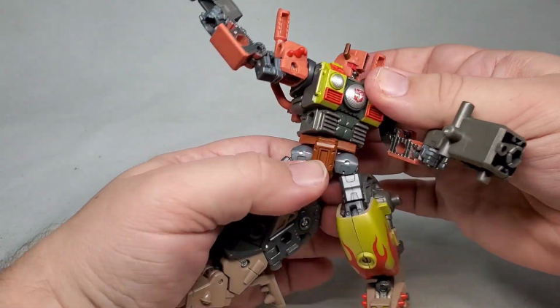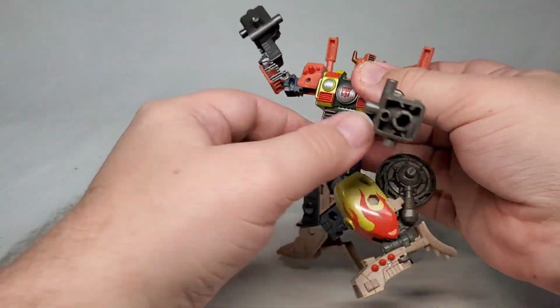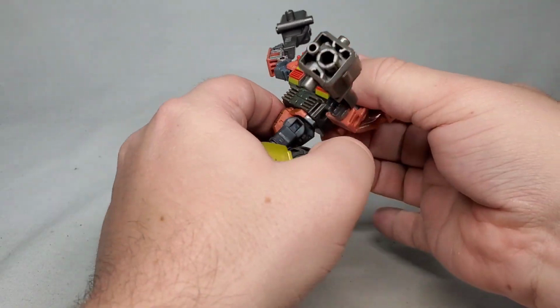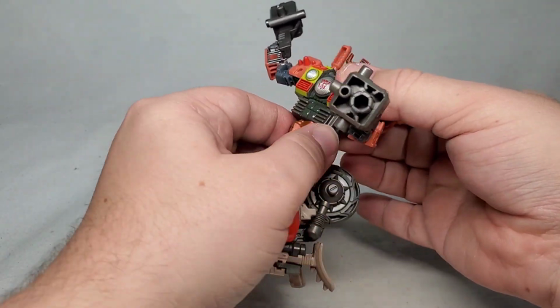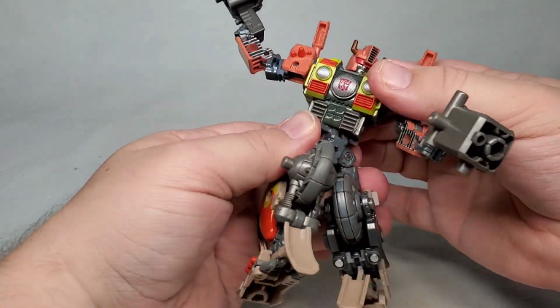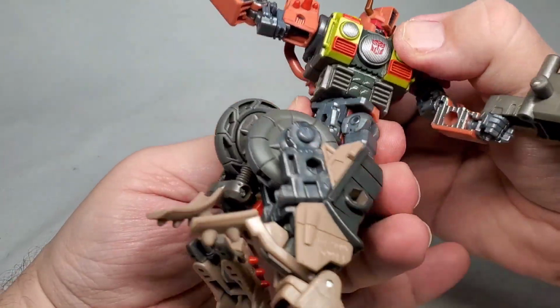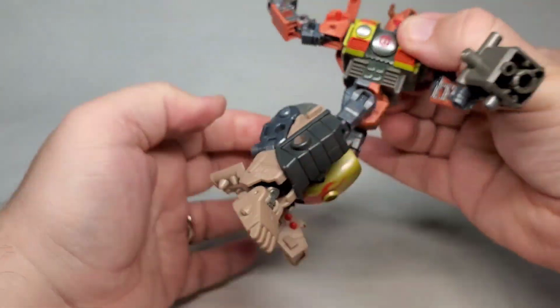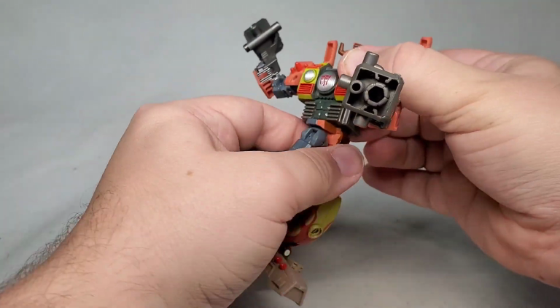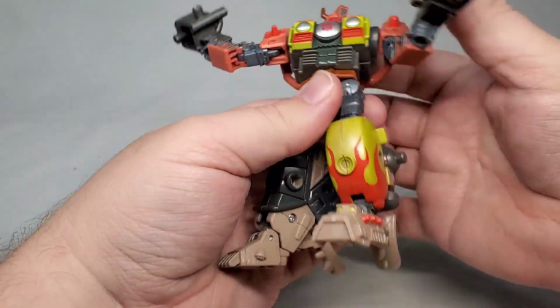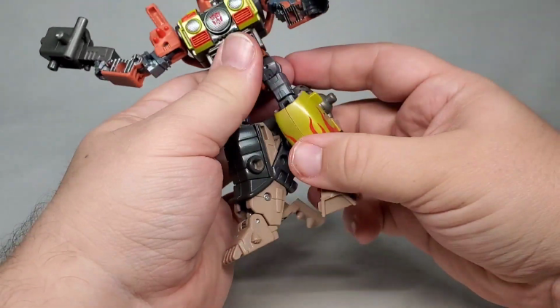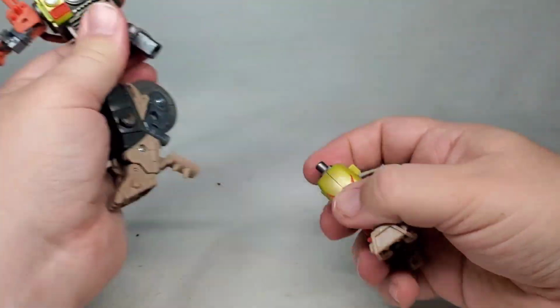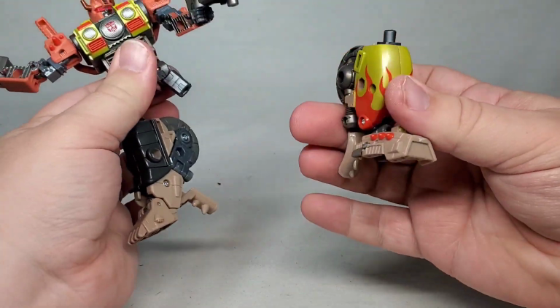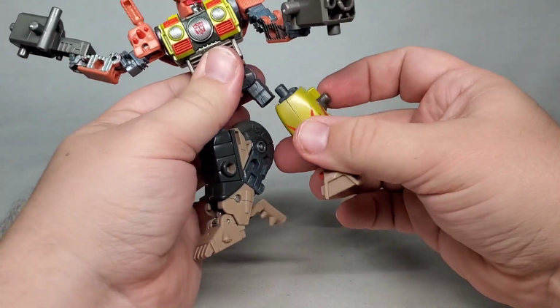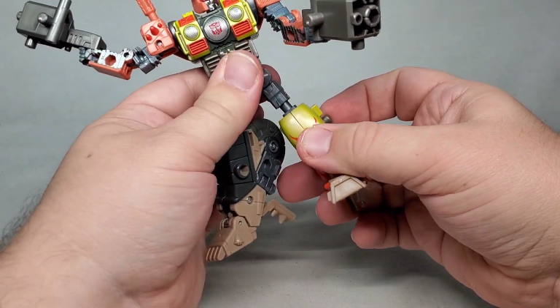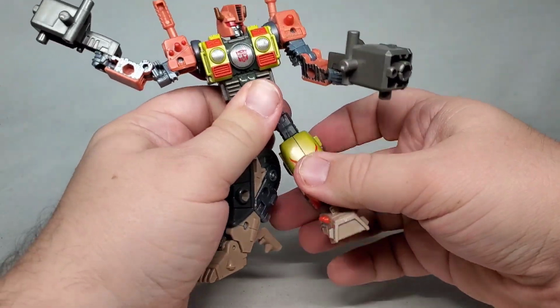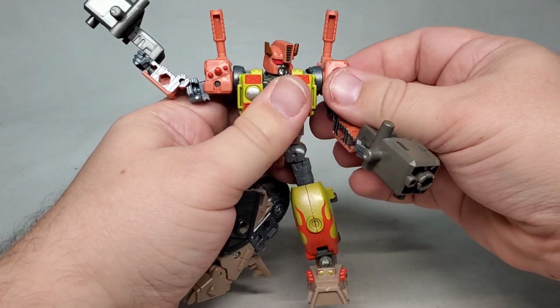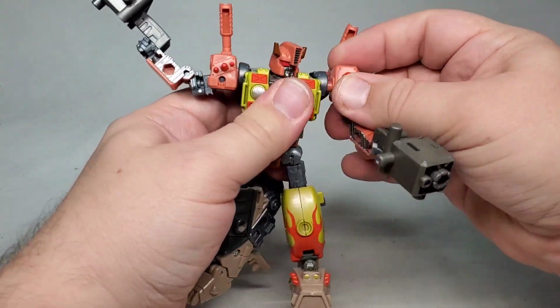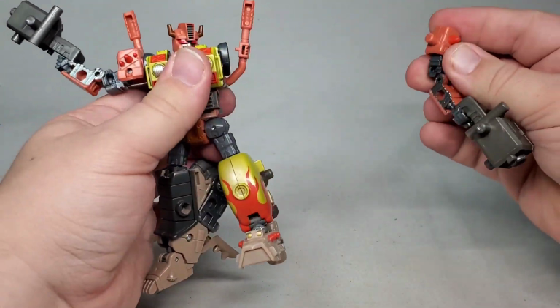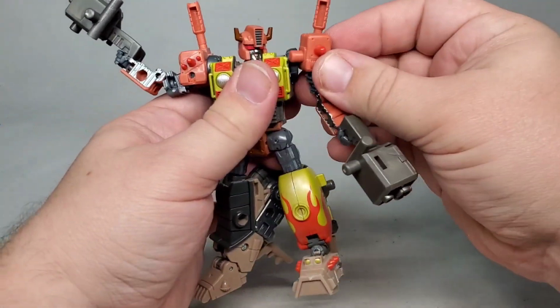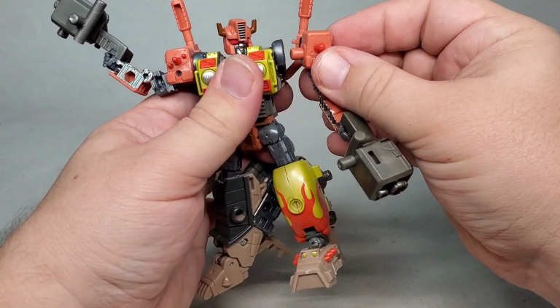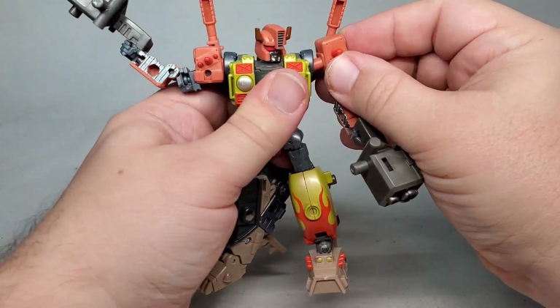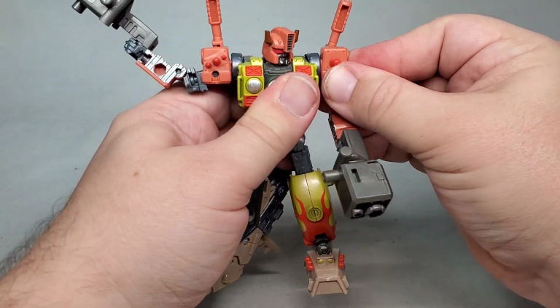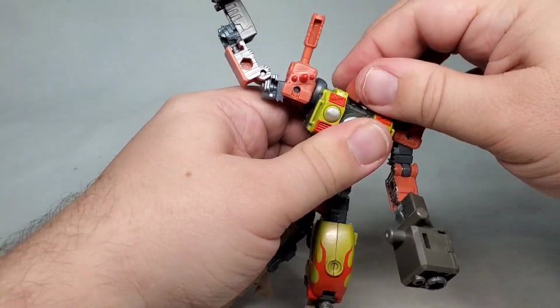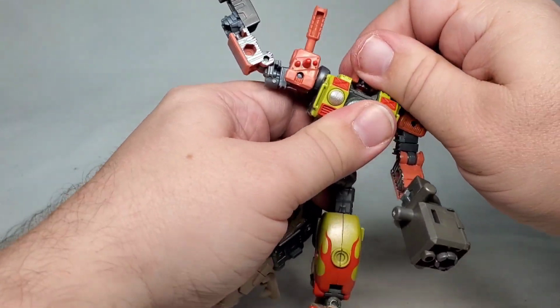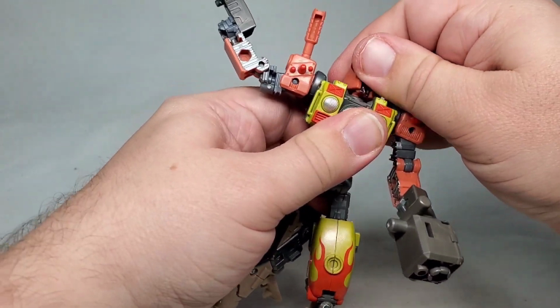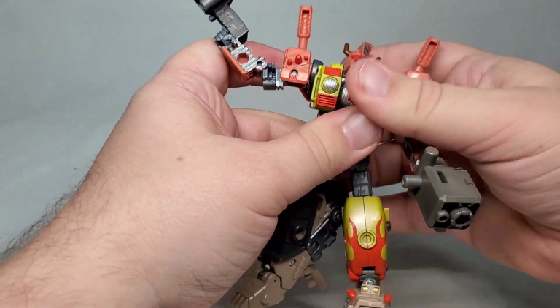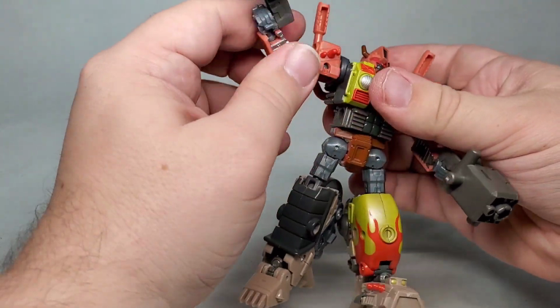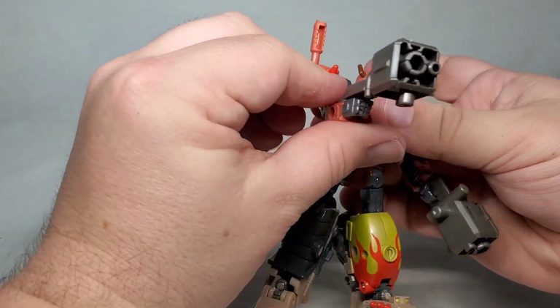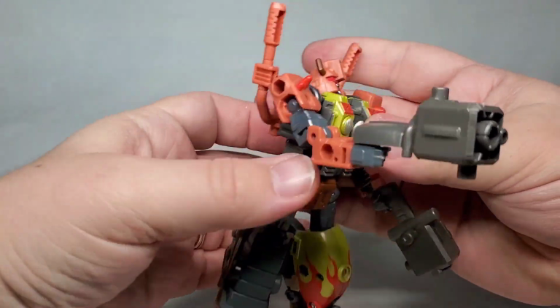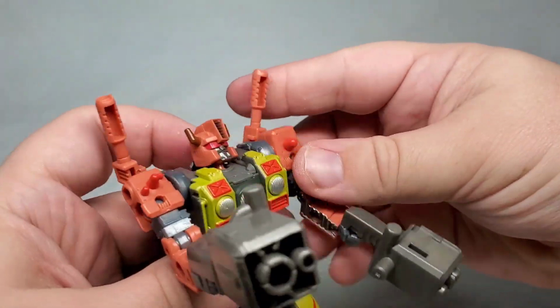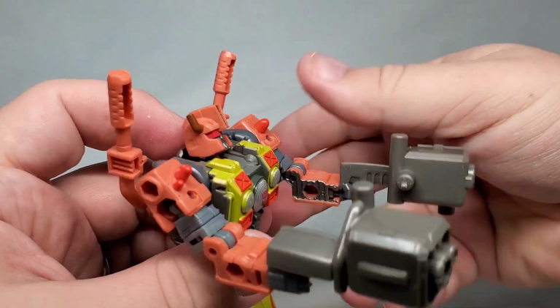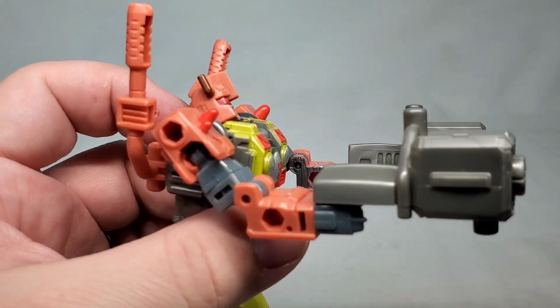Articulation wise, he's got everything you expect from a modern deluxe figure. Lots of universal hinges and swivels for plenty of posing and action. He can even rotate his wrists around. He's also designed to be taken apart and put back together easily to make weird weapons and vehicle modes.